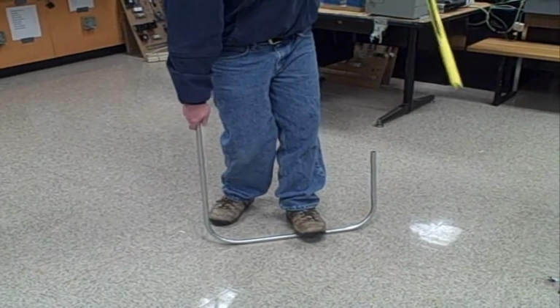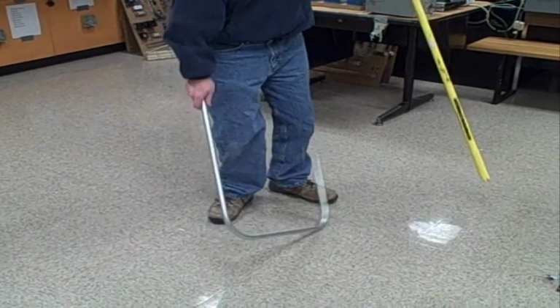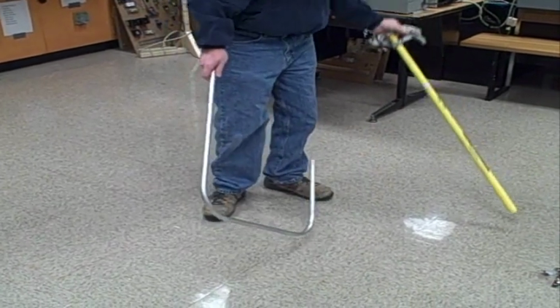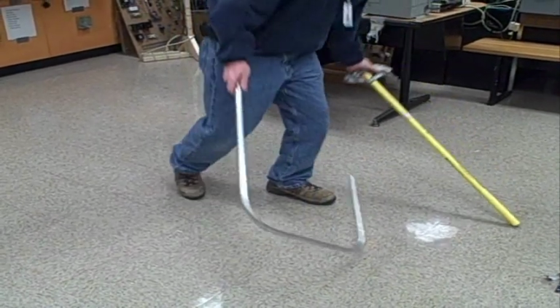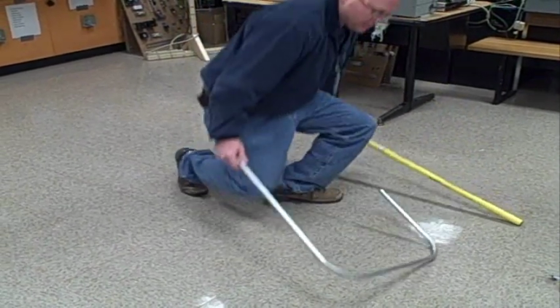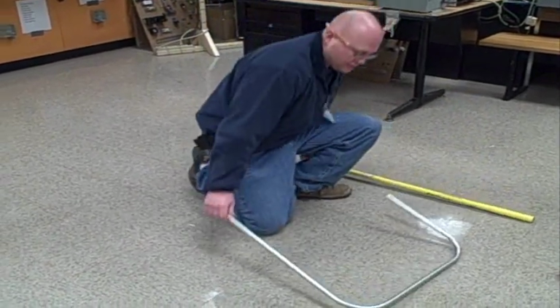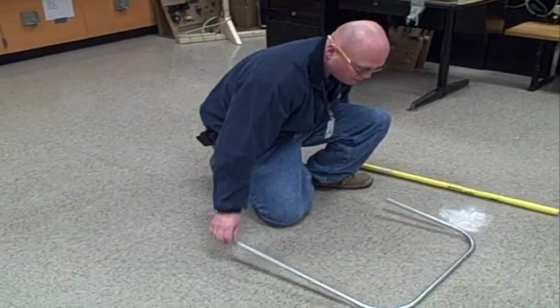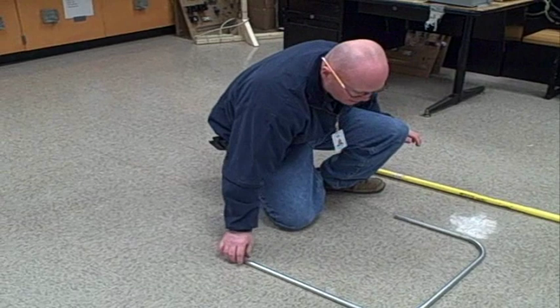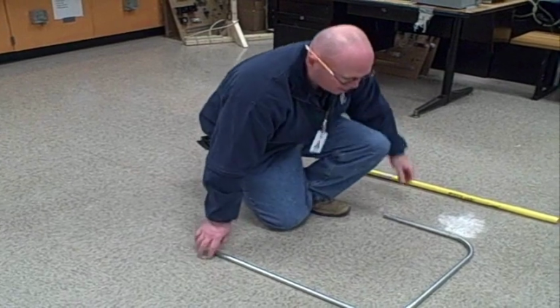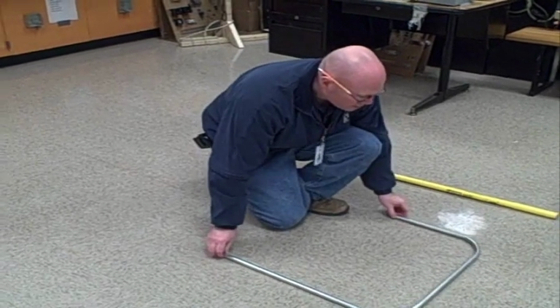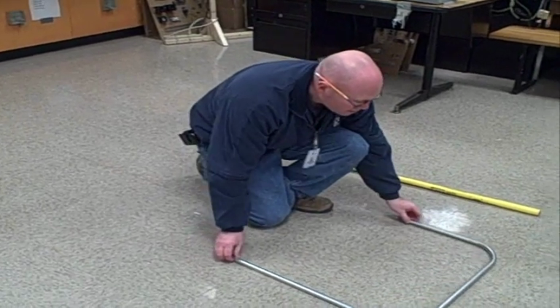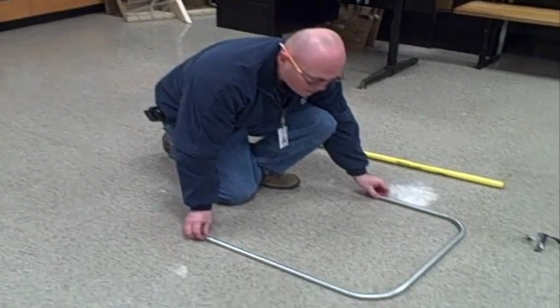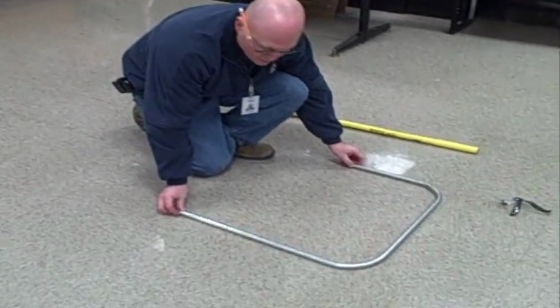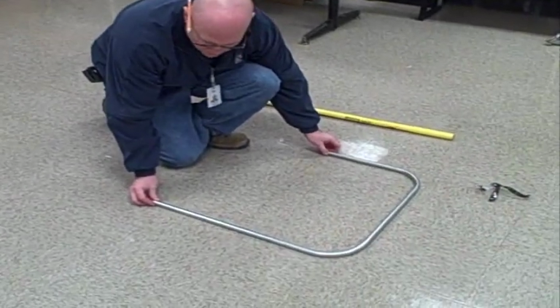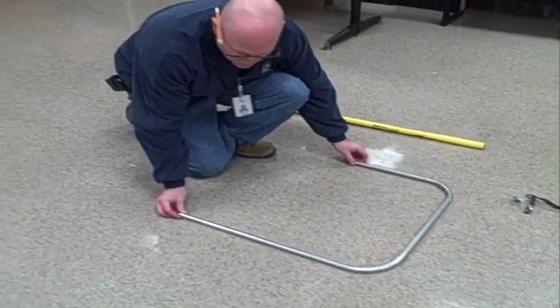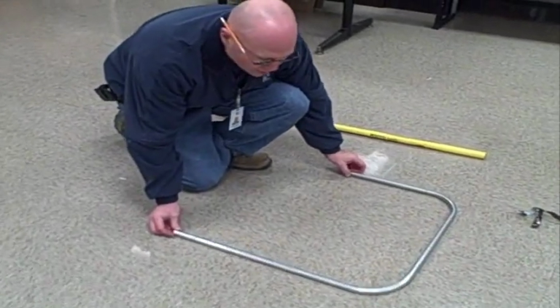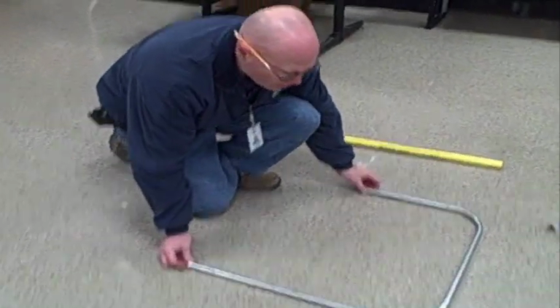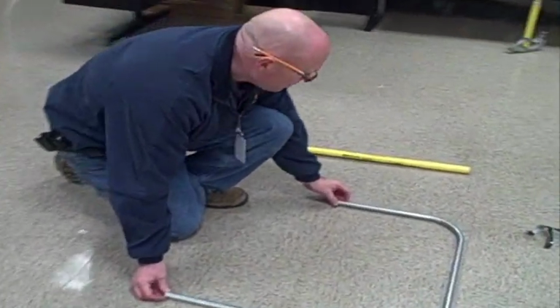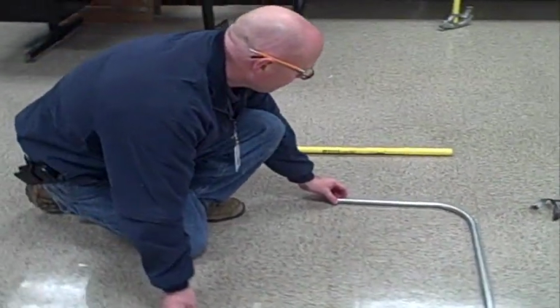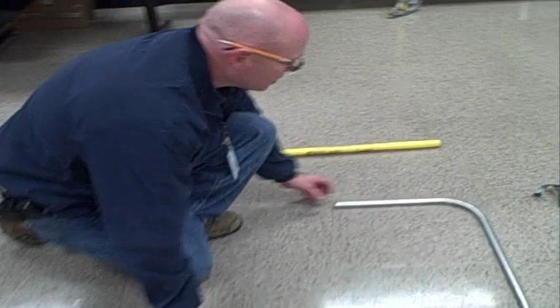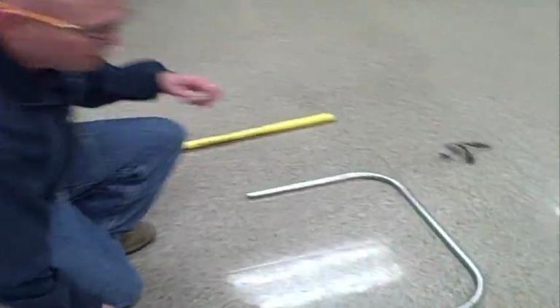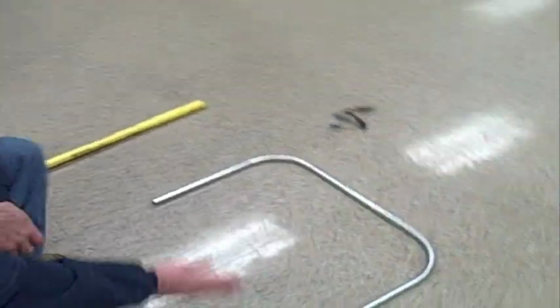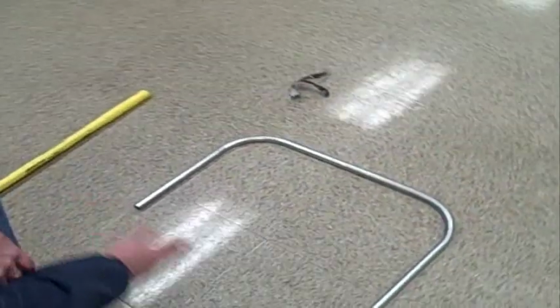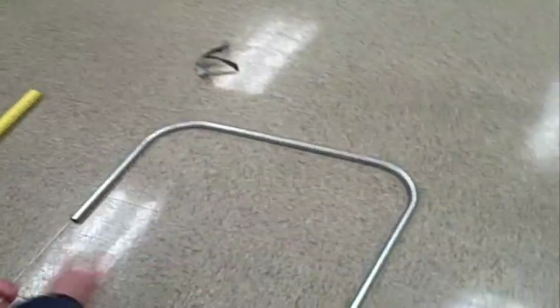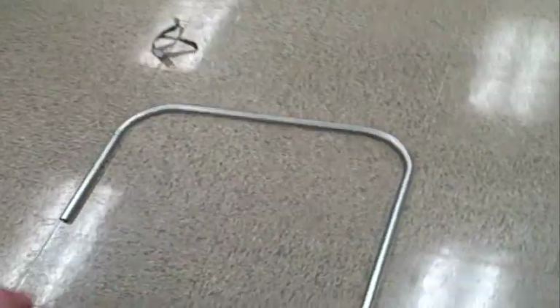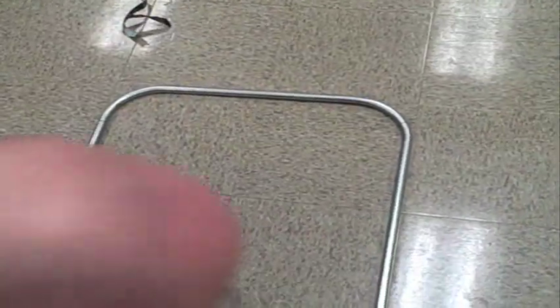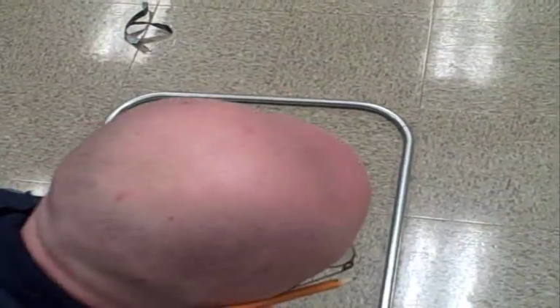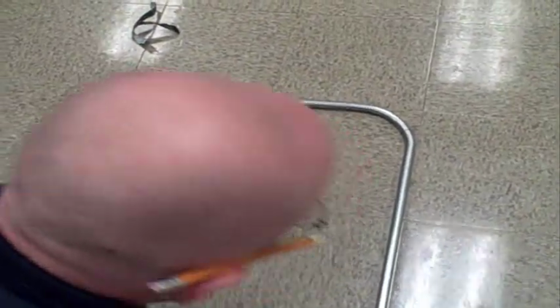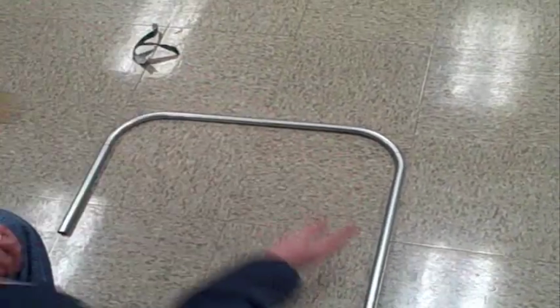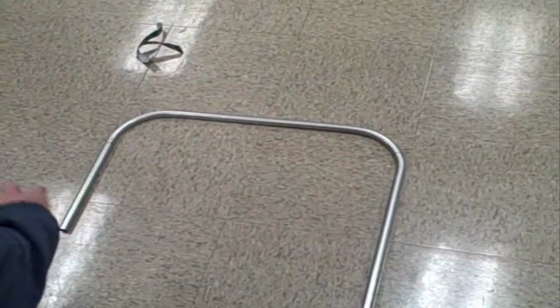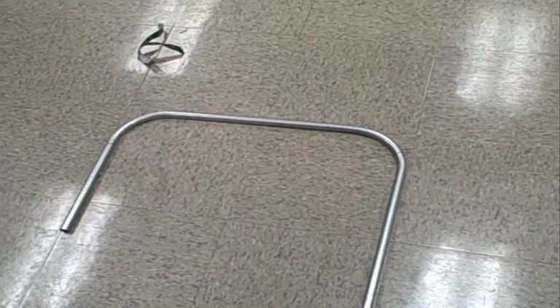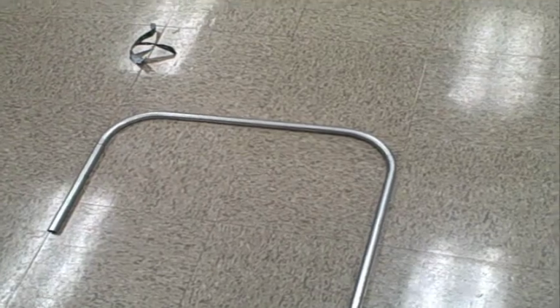Looks like it's right in between two squares — a 24-inch back-to-back bend.